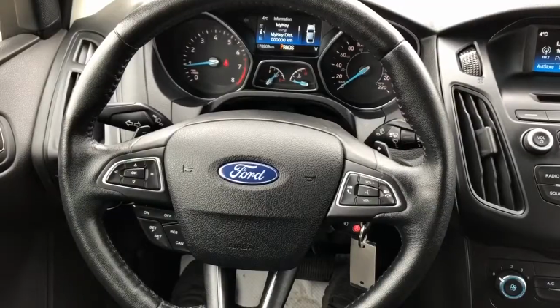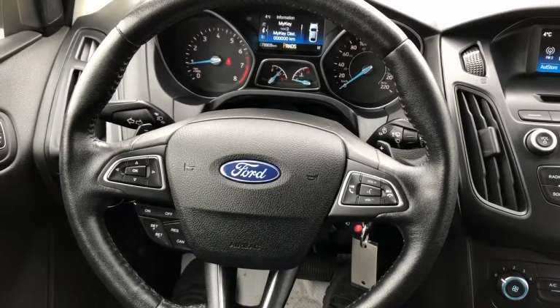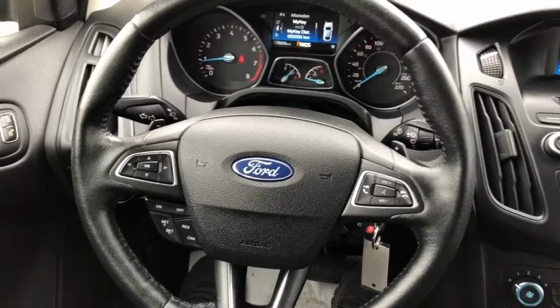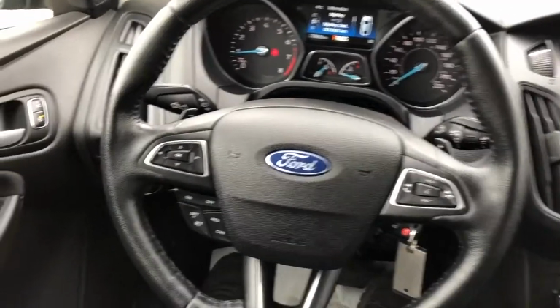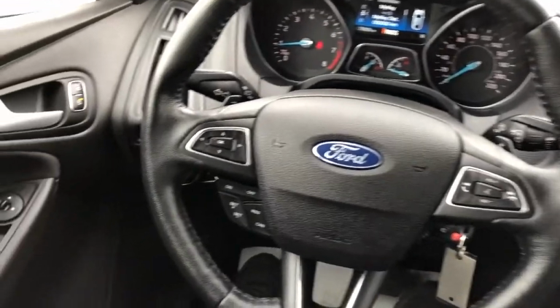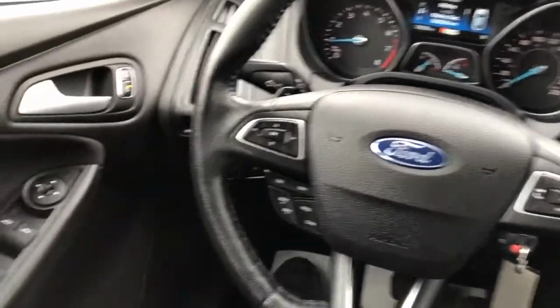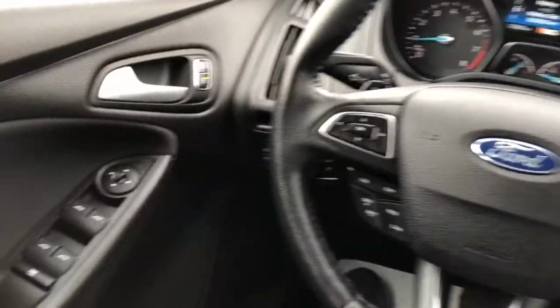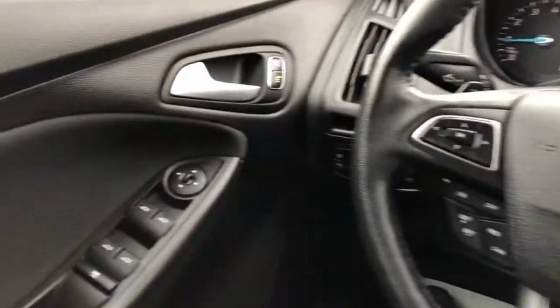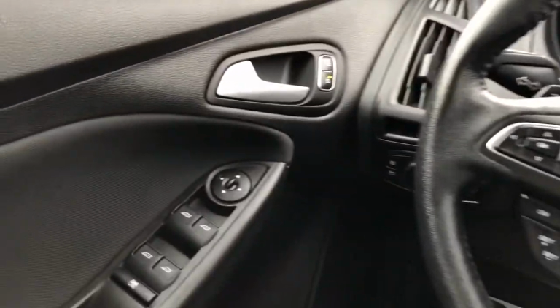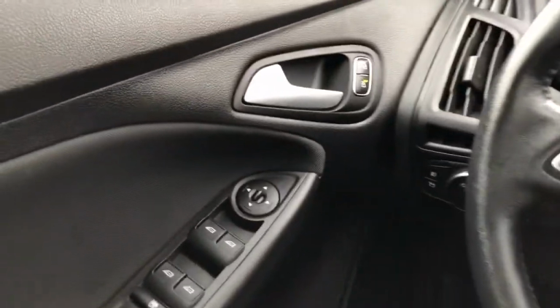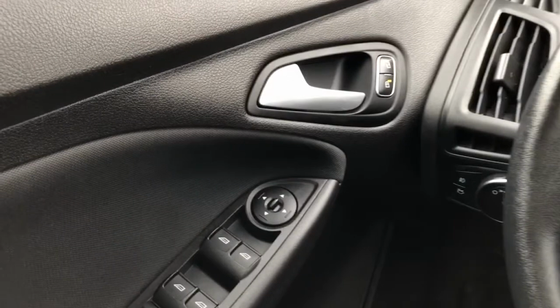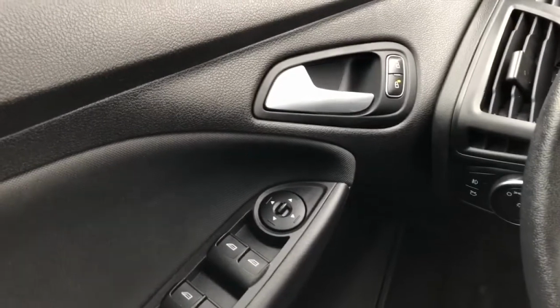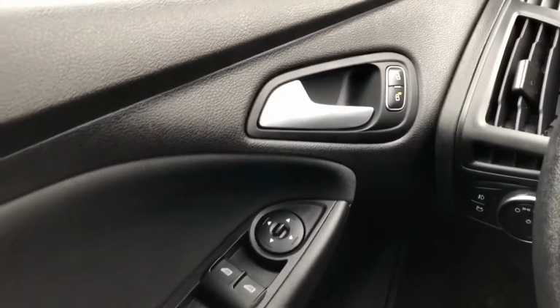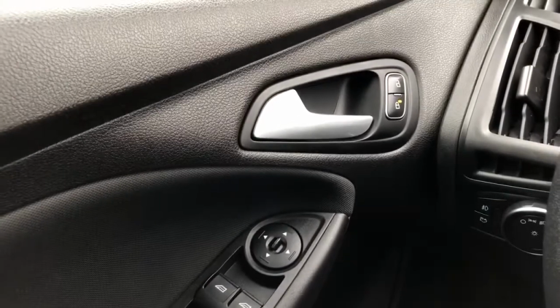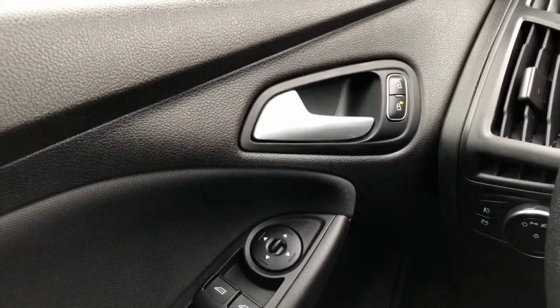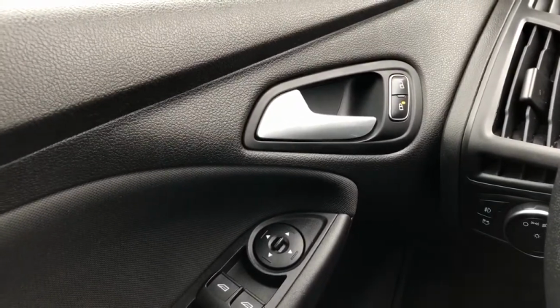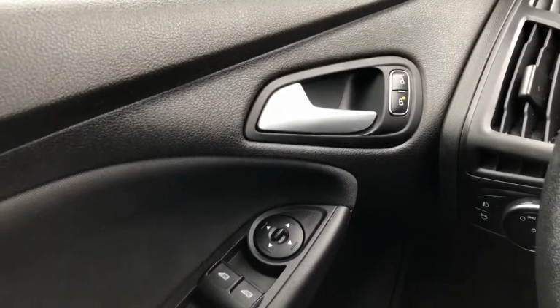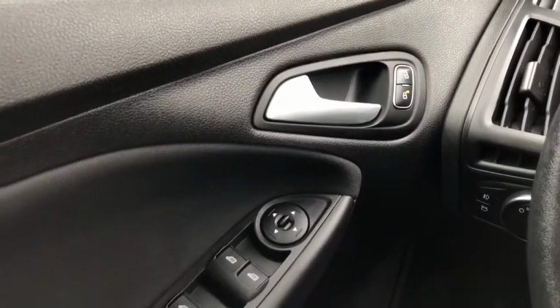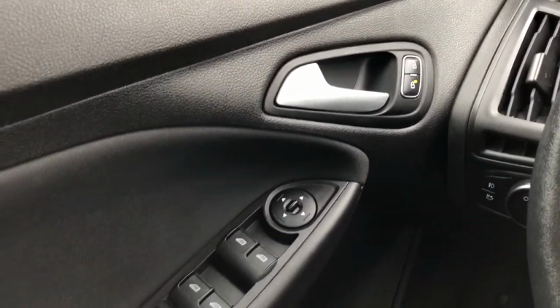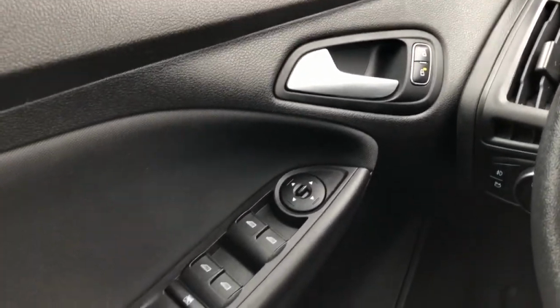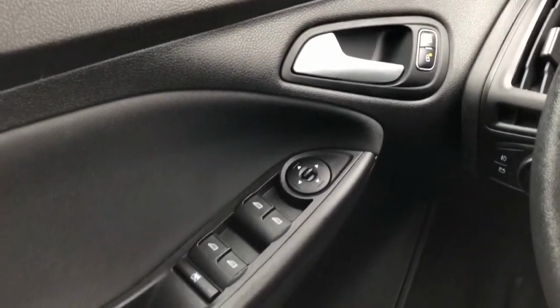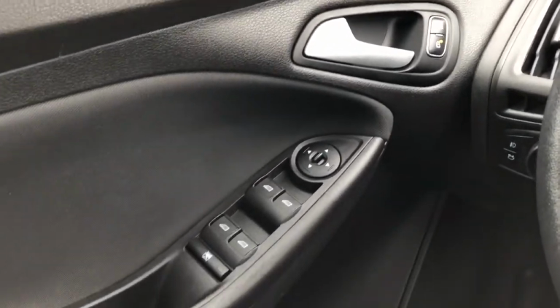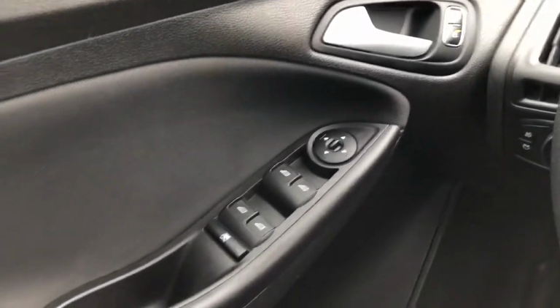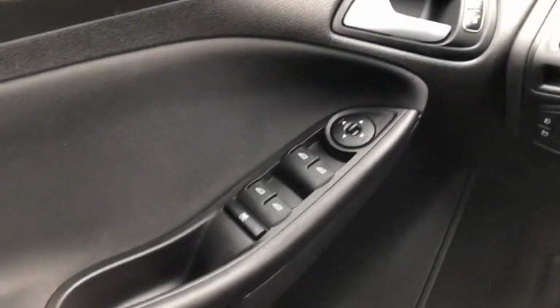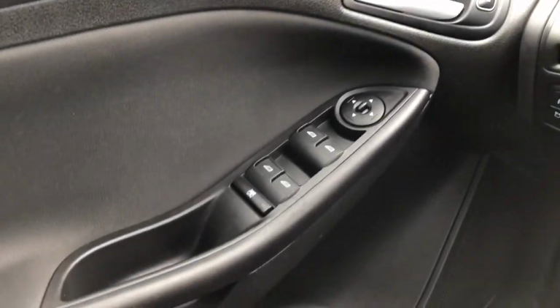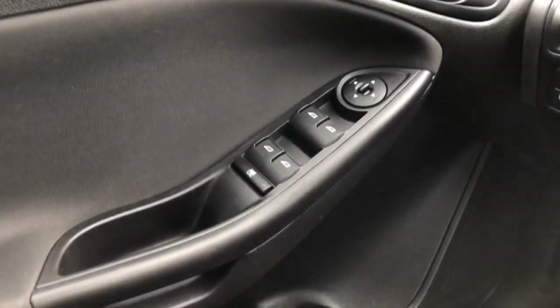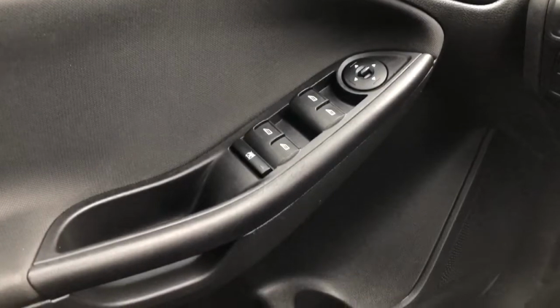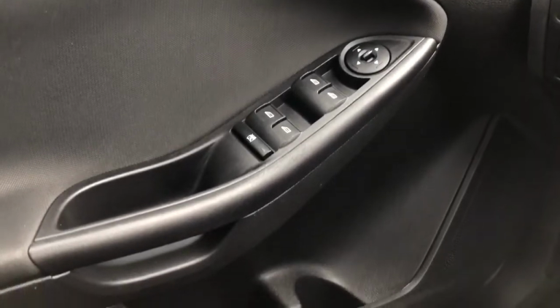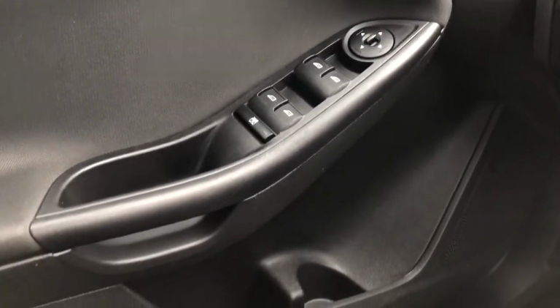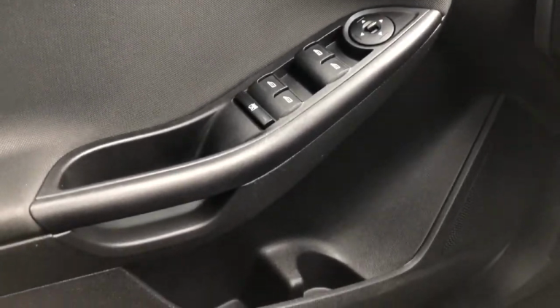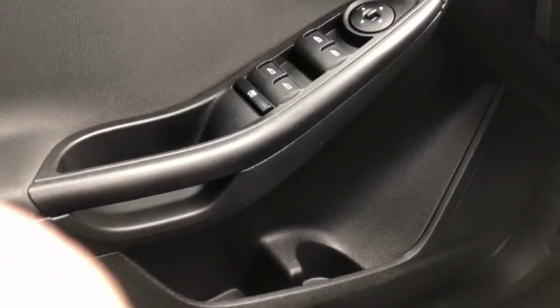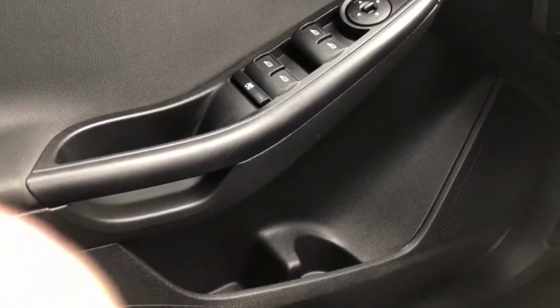Now on to the interior of the Focus. On our door panel we can see we have our door handle, lock and unlock buttons, window and mirror controls, as well as our speaker, storage and close handle underneath.